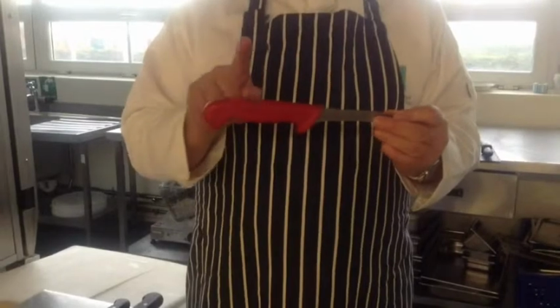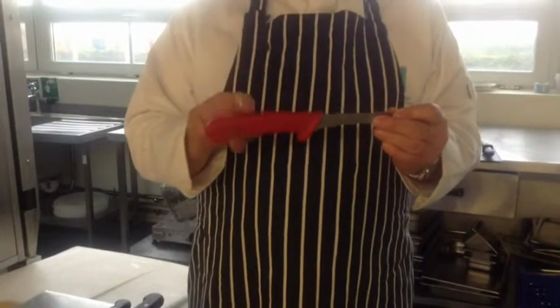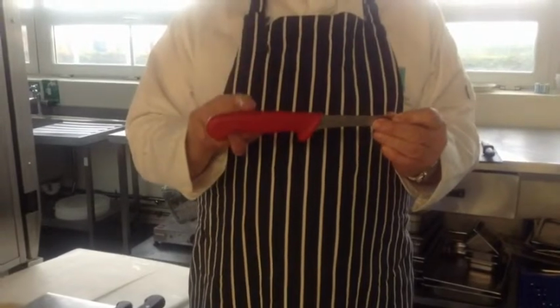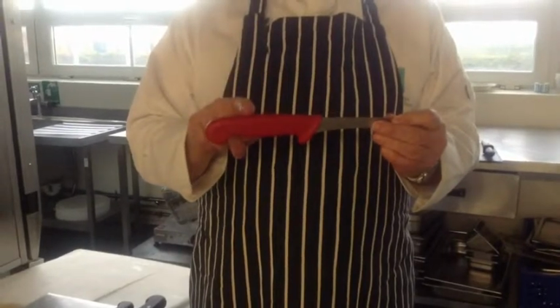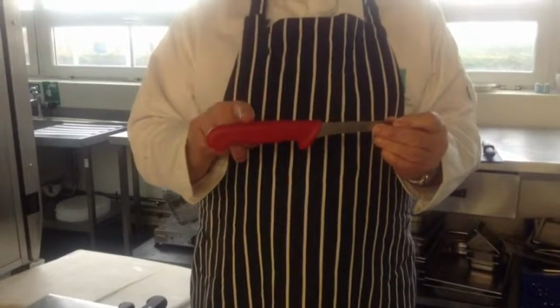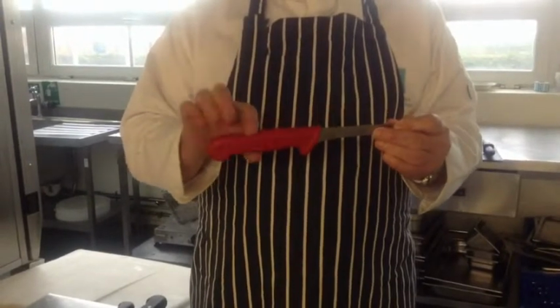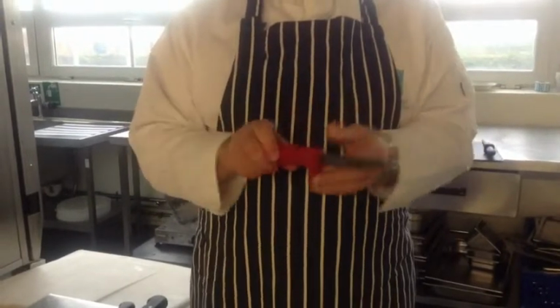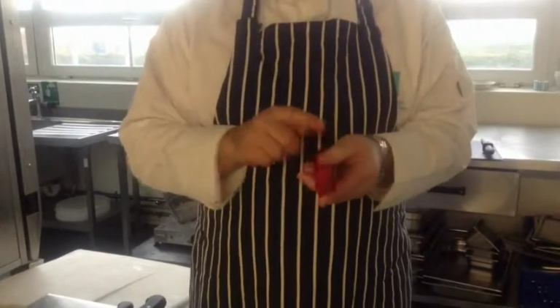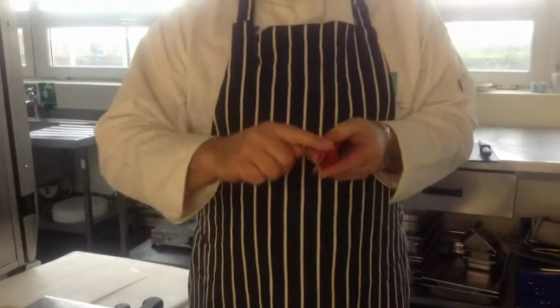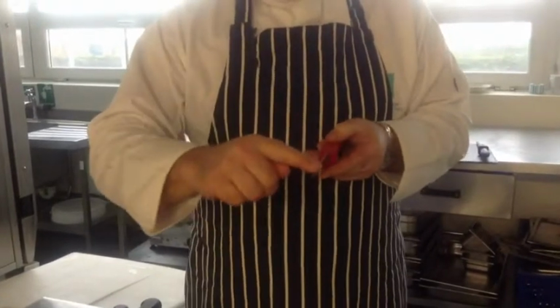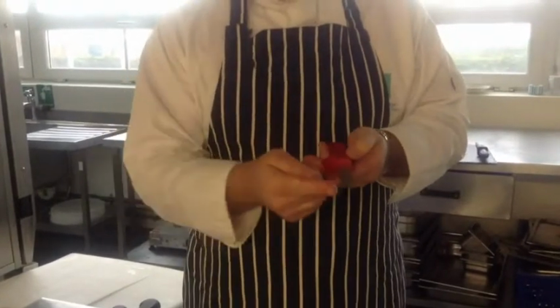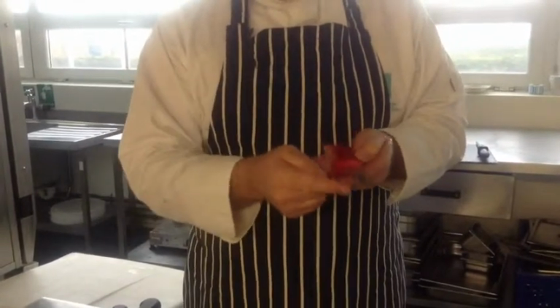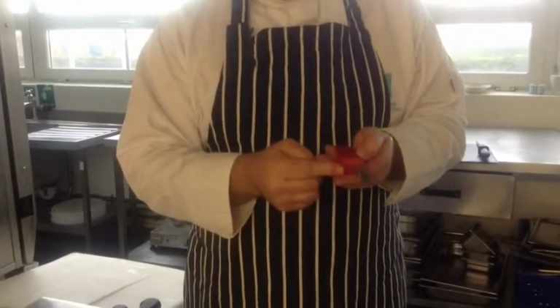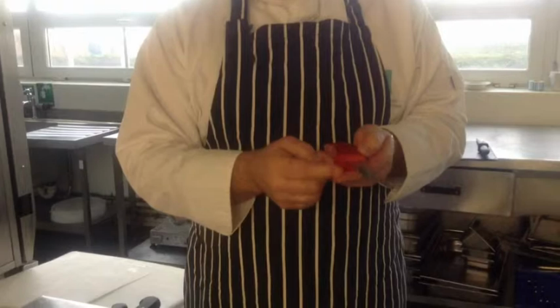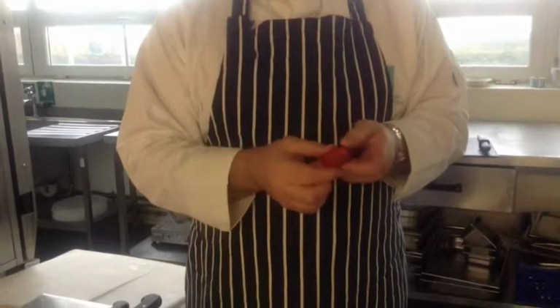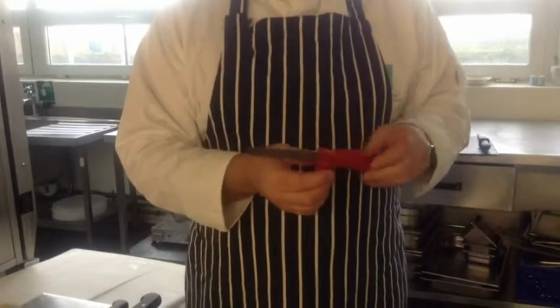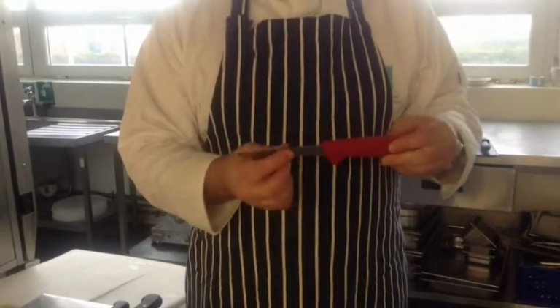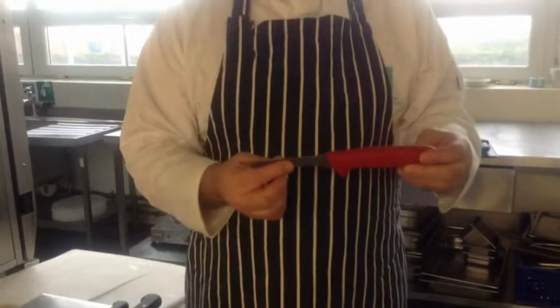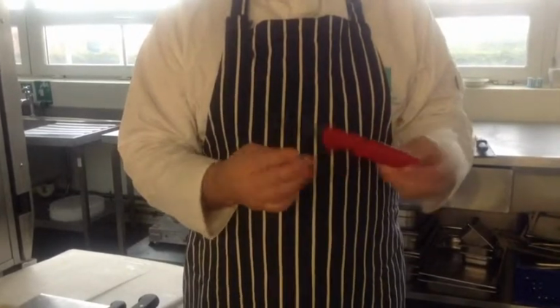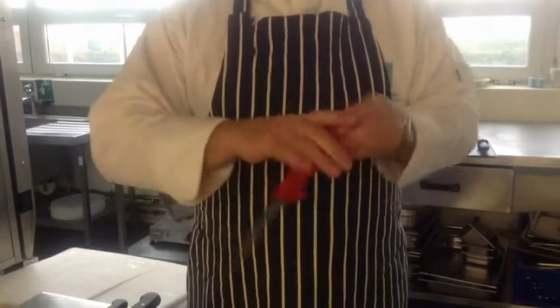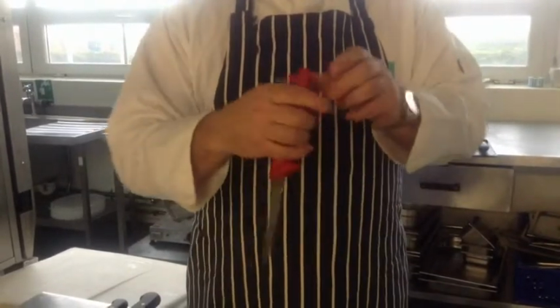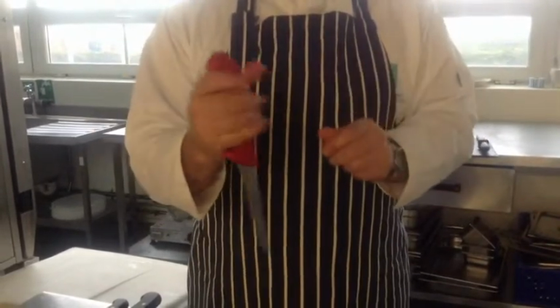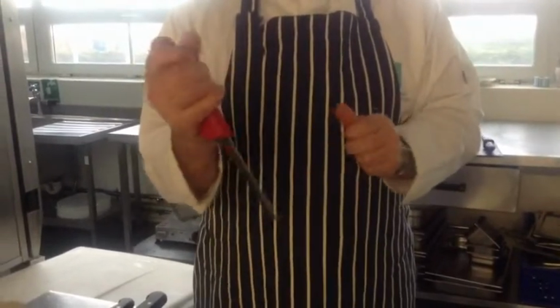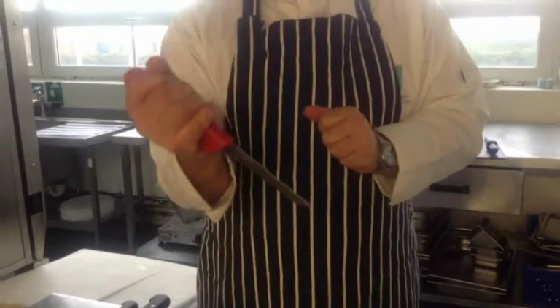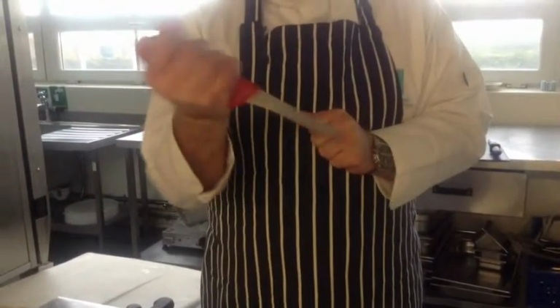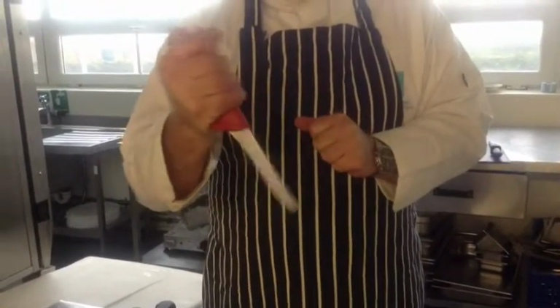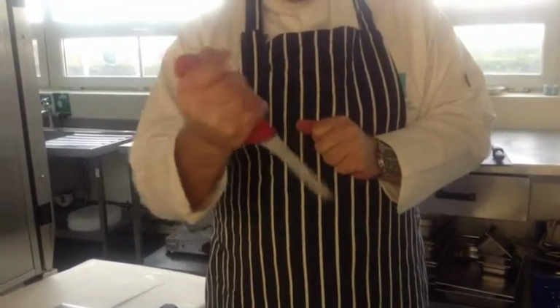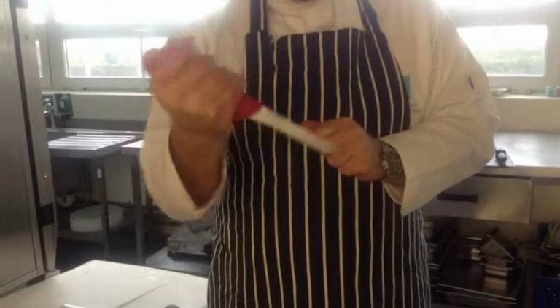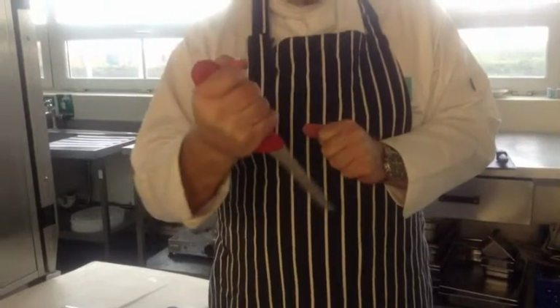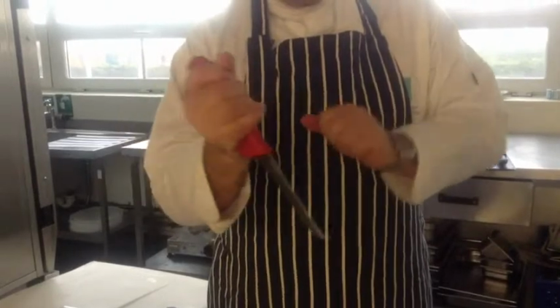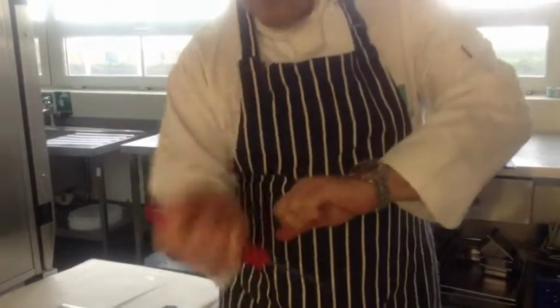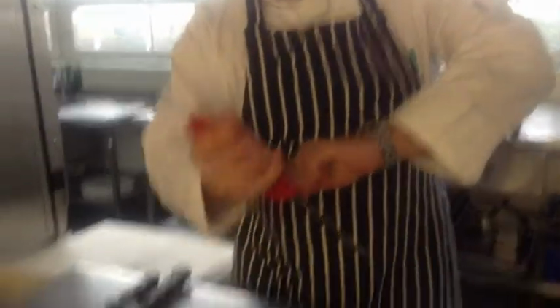This is a boning knife. As you can see, it's got a red handle which signifies it's for preparing meat. It is designed to enable you to grip it well and to get into channels around bones.